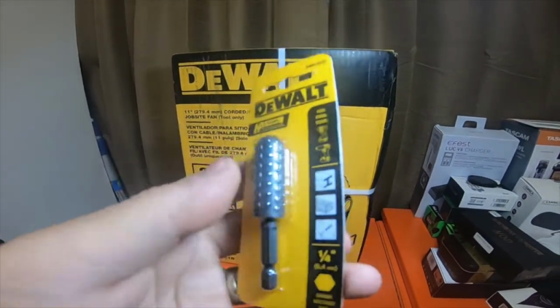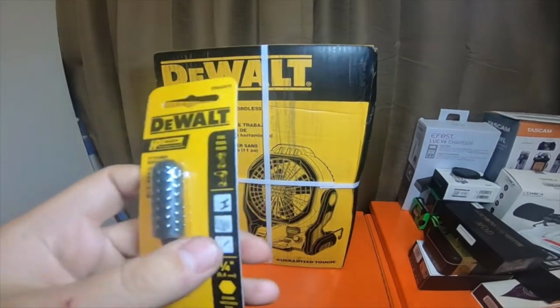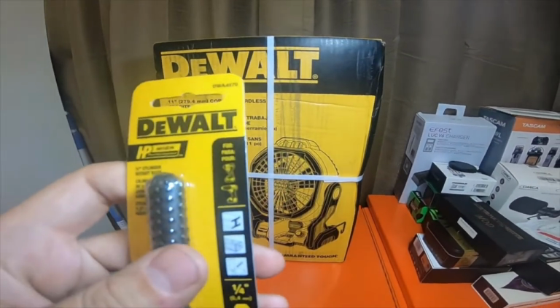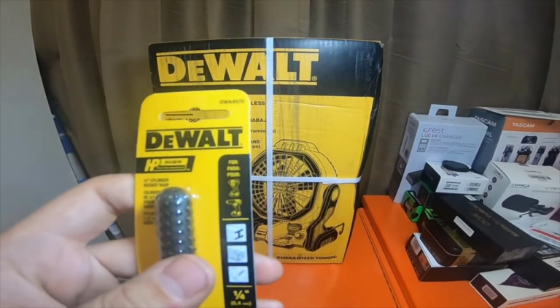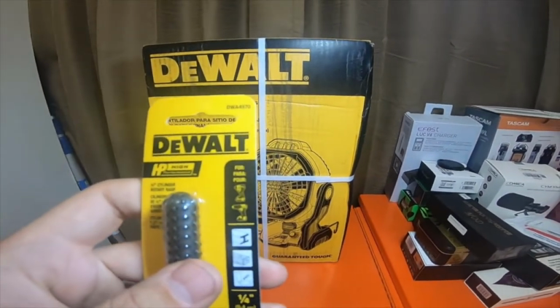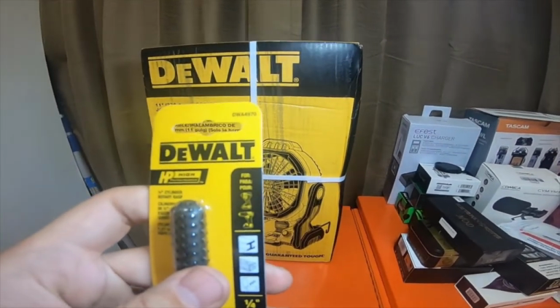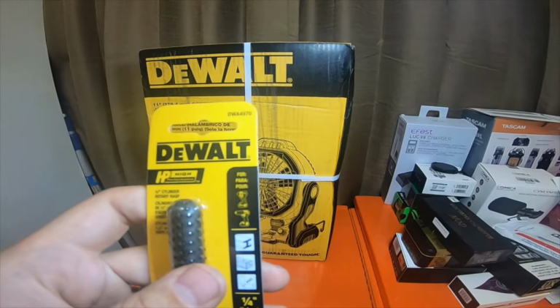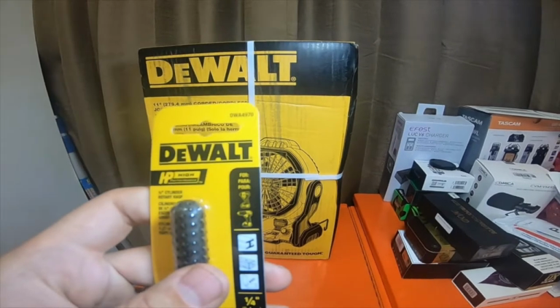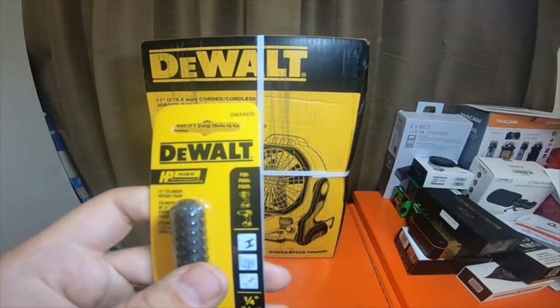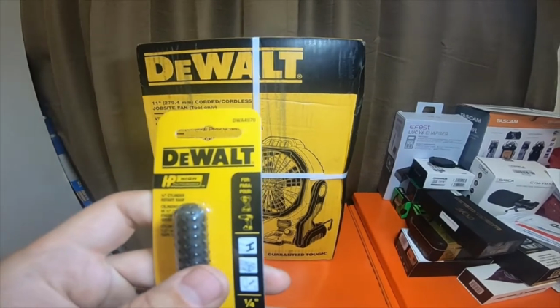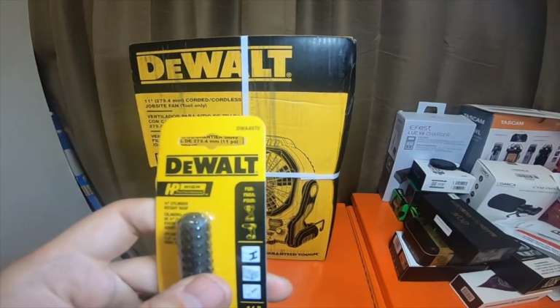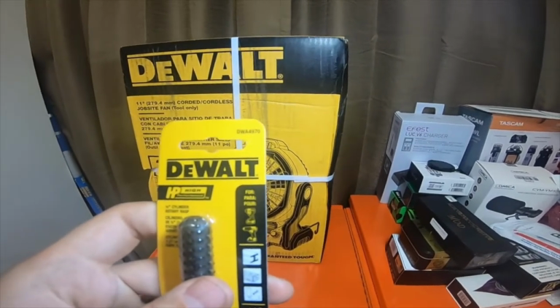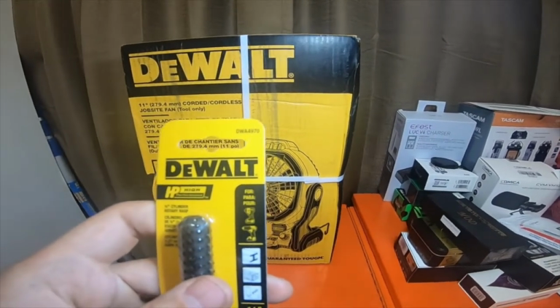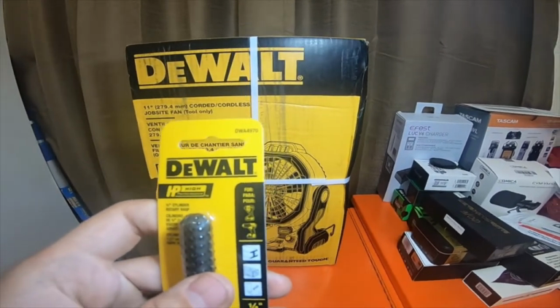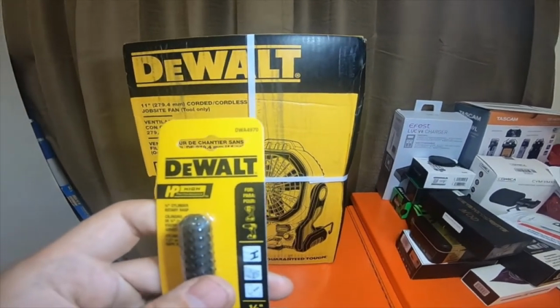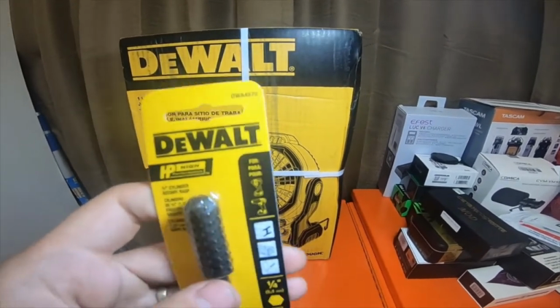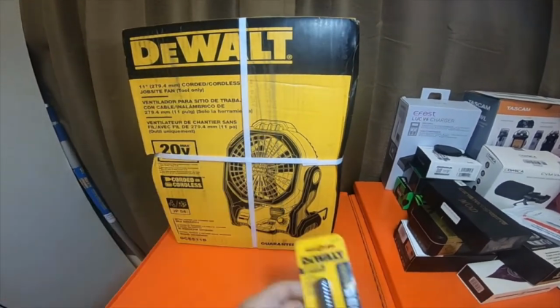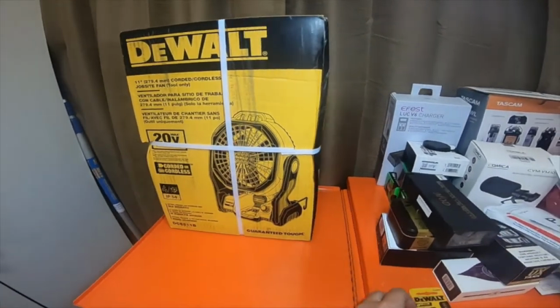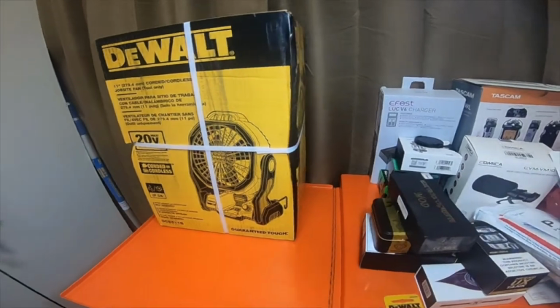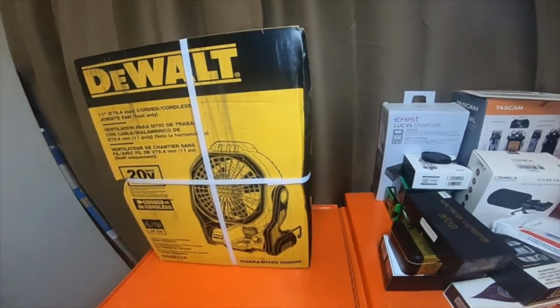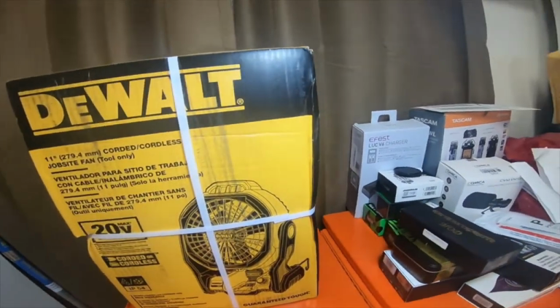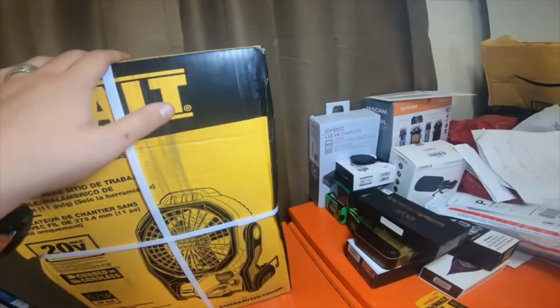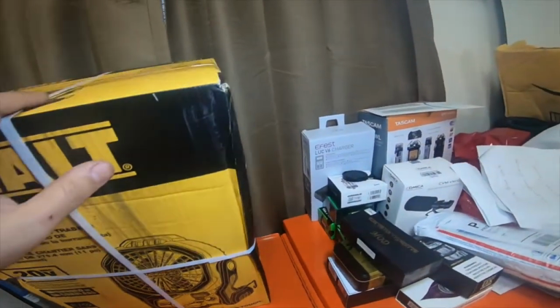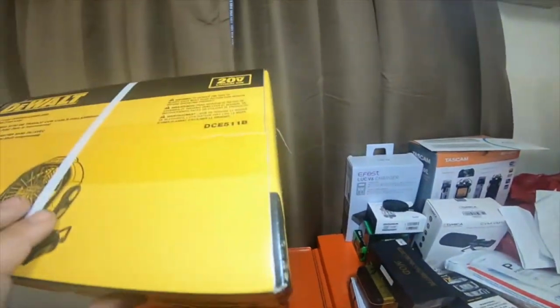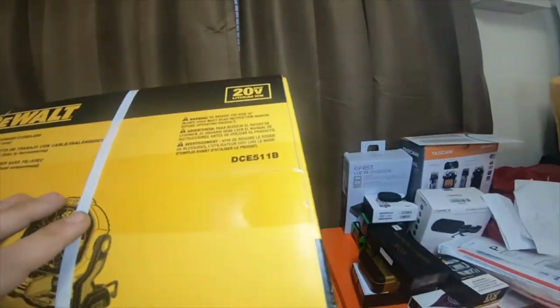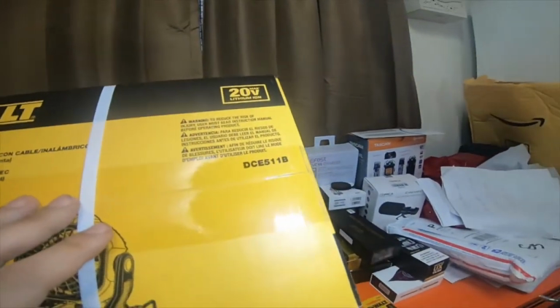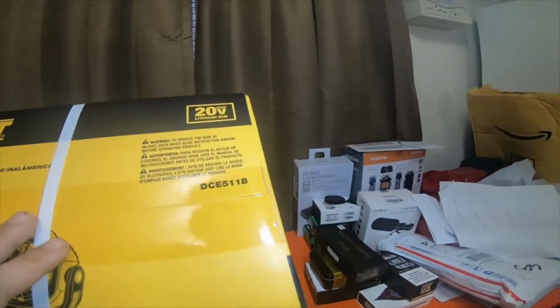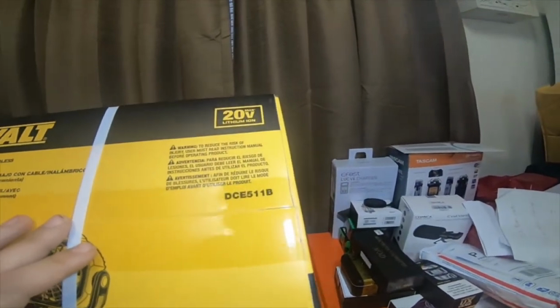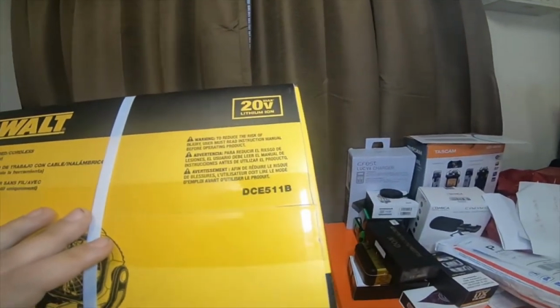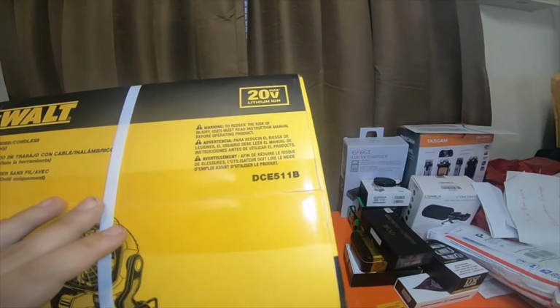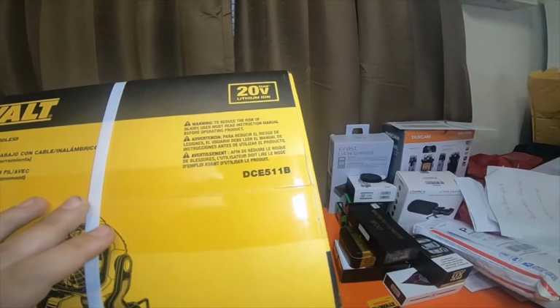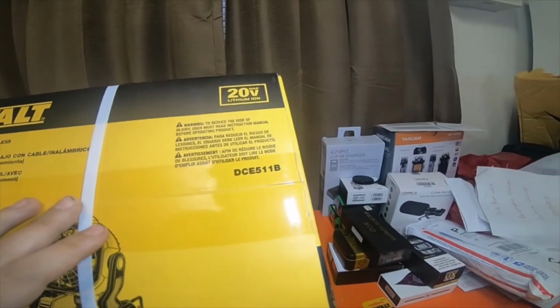This one is part number DWA4970. The fan is DCE511B.